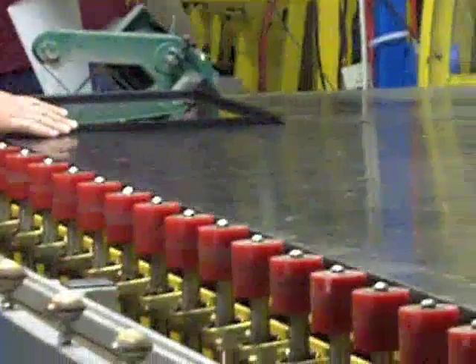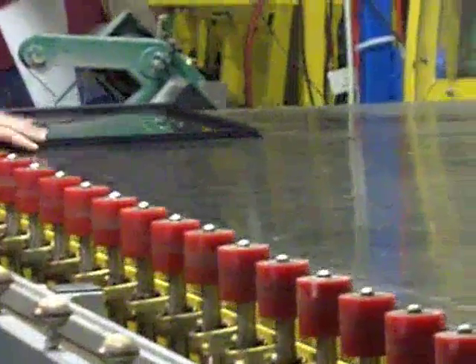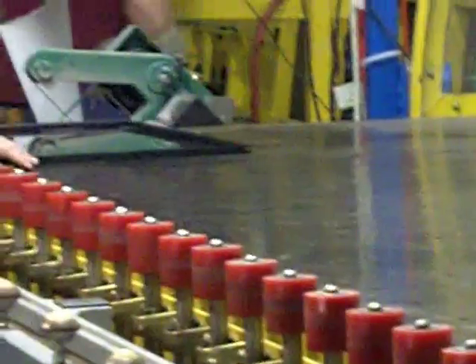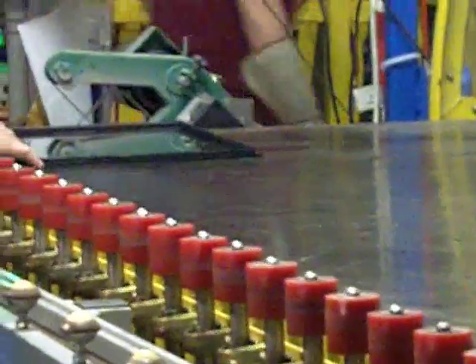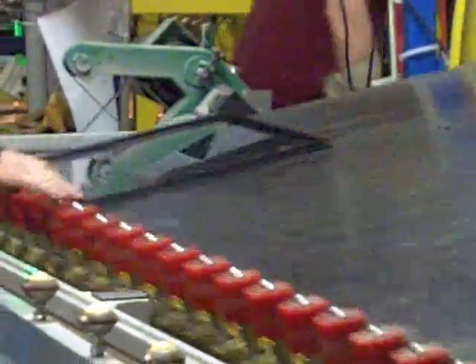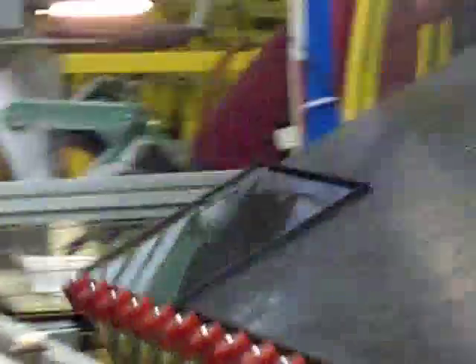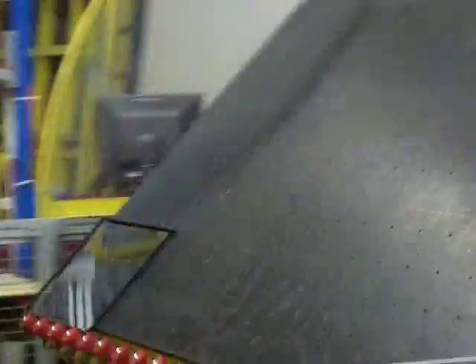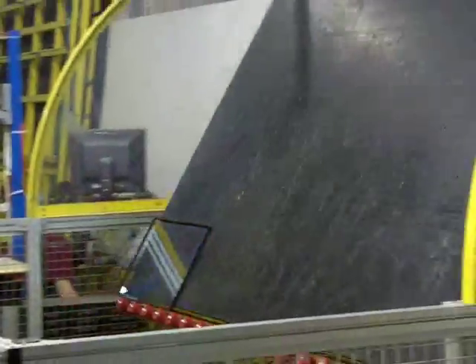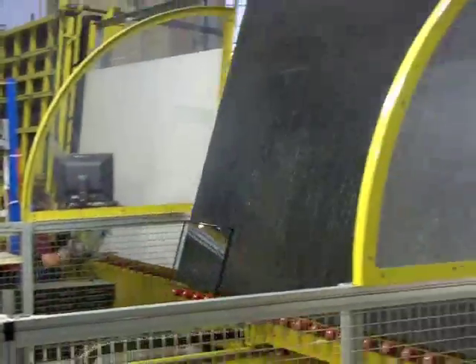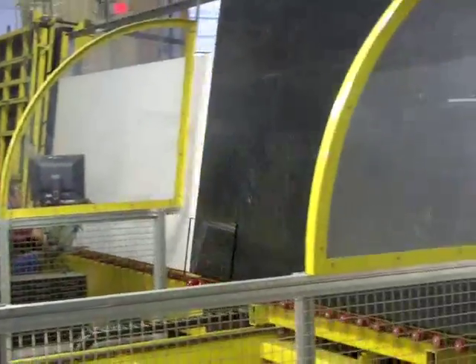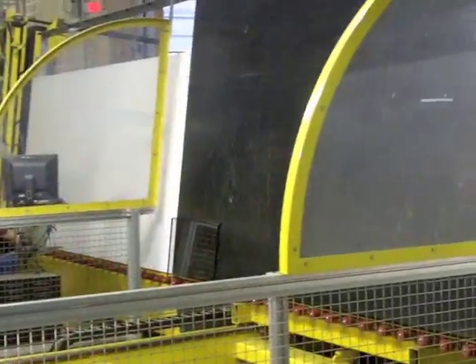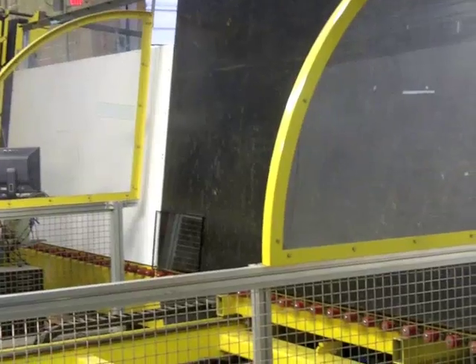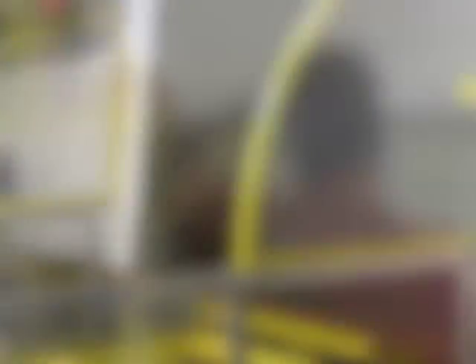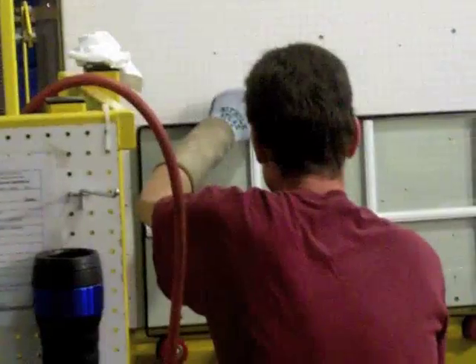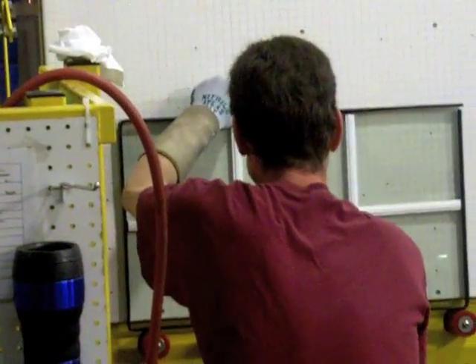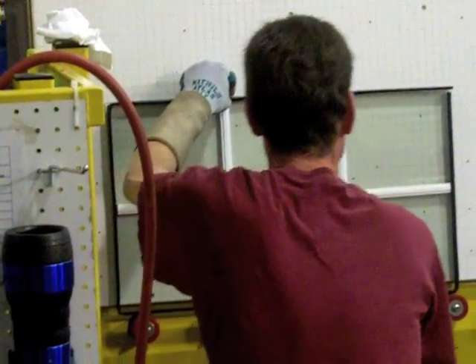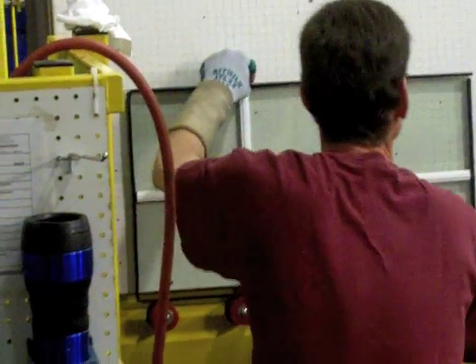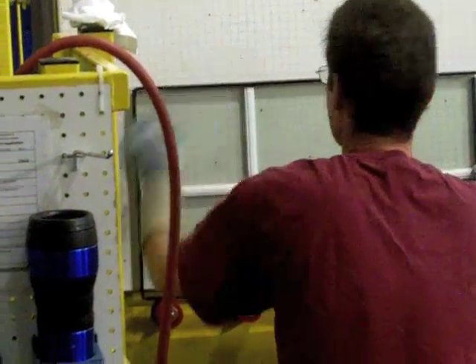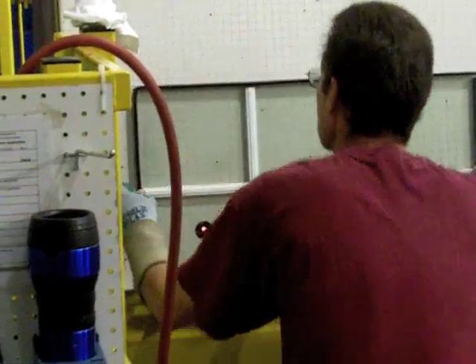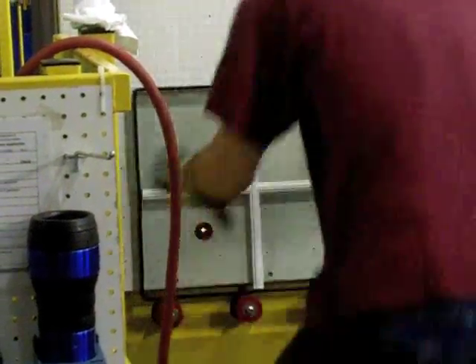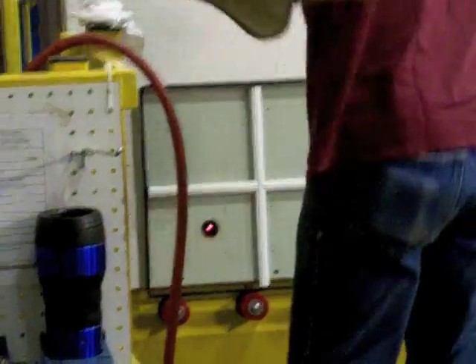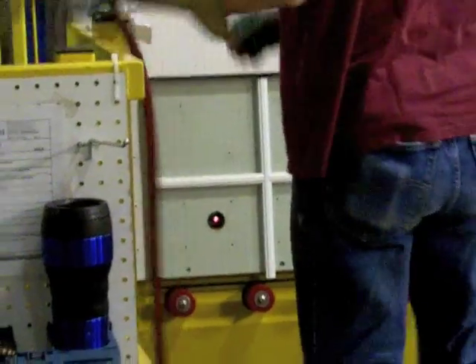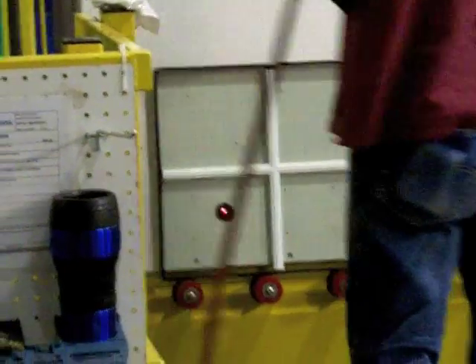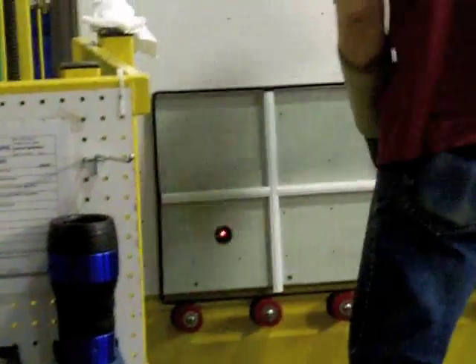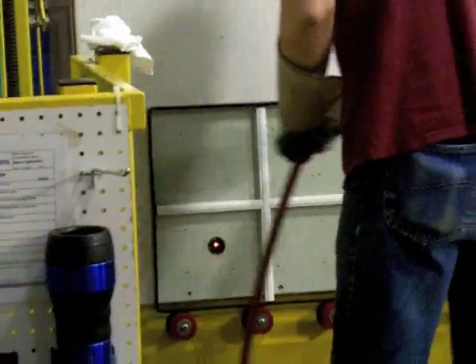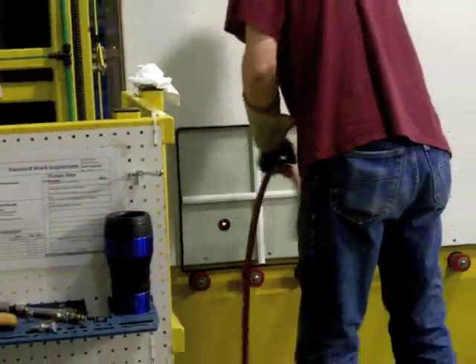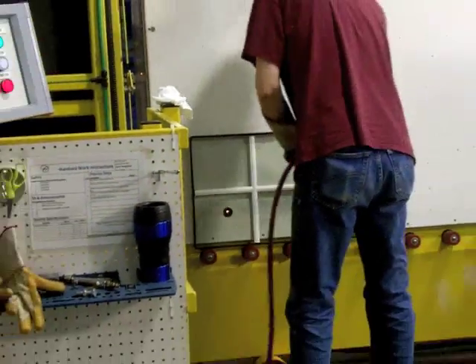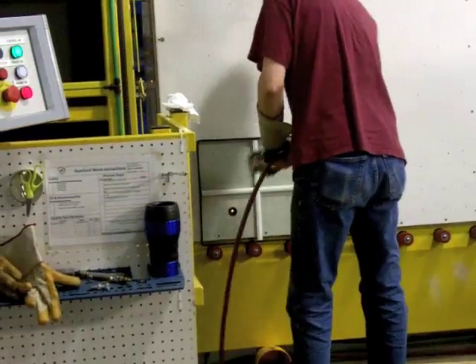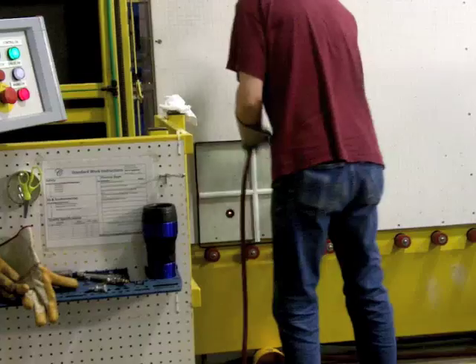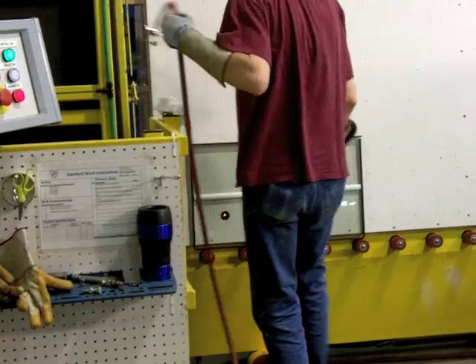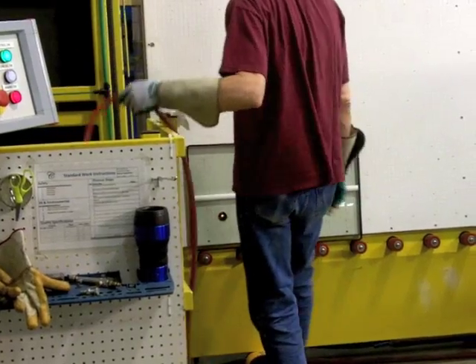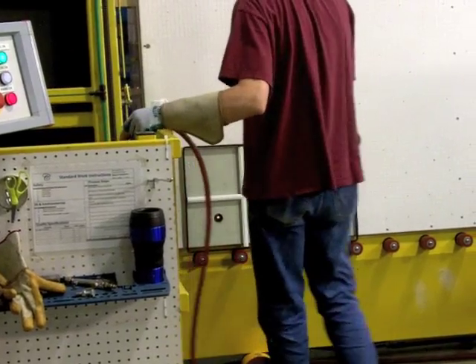Once the spacer is applied, the tilt table retracts and sends the second piece to the press. The third pane with the second spacer is brought to the line, and in this example, grids are added to the glass unit per the customer's specification.